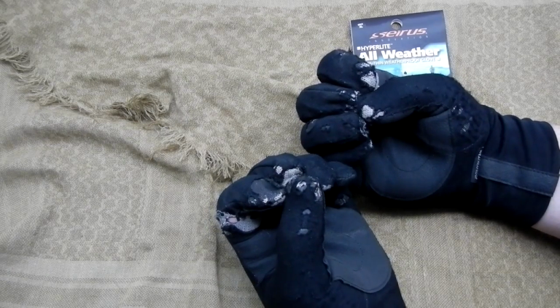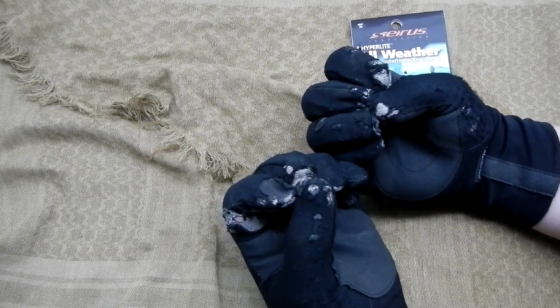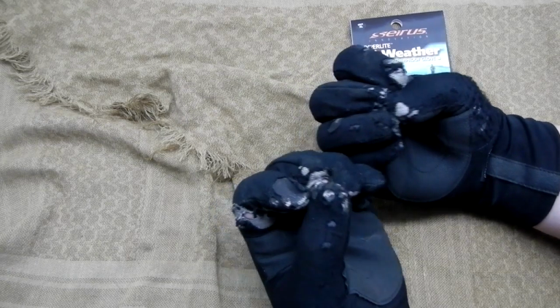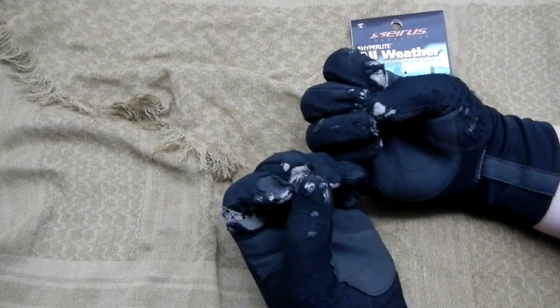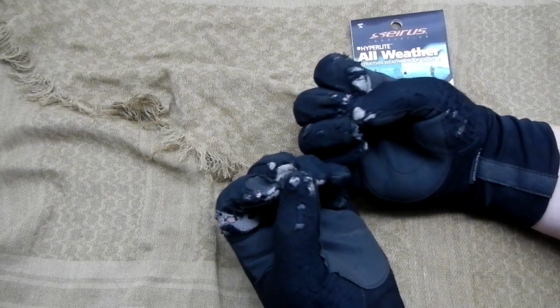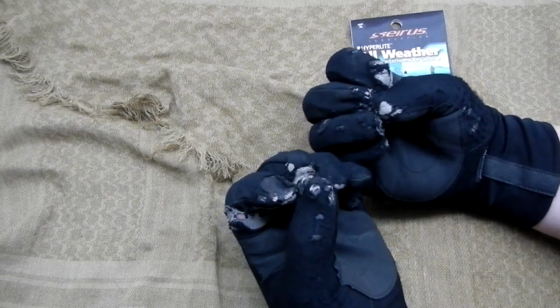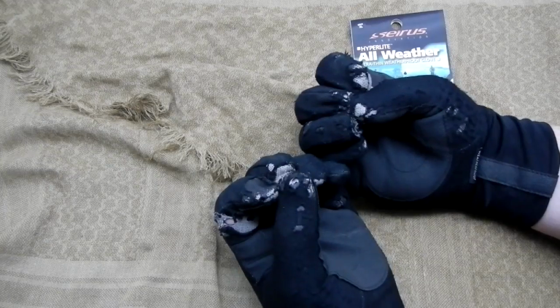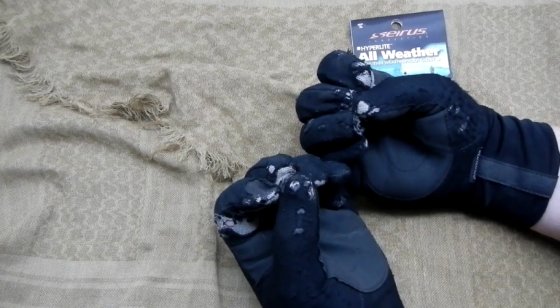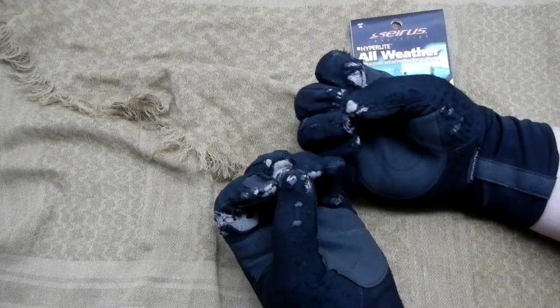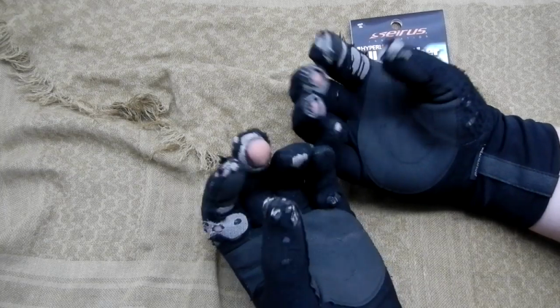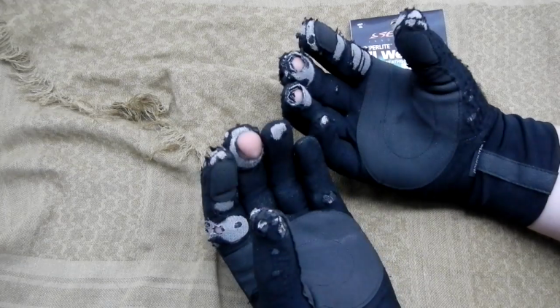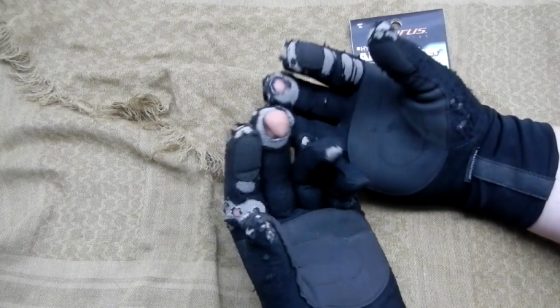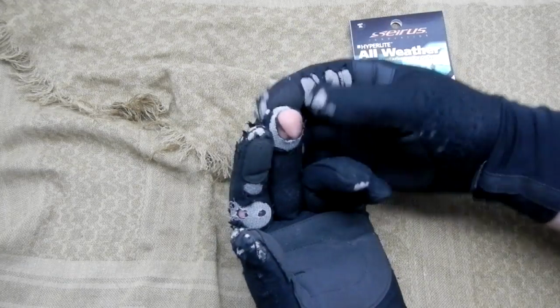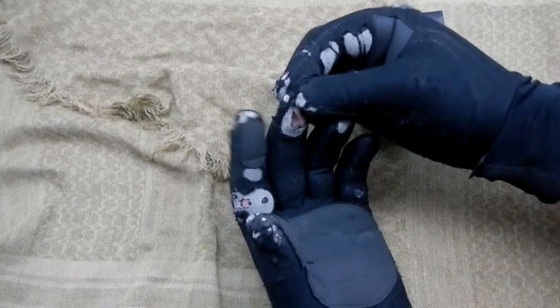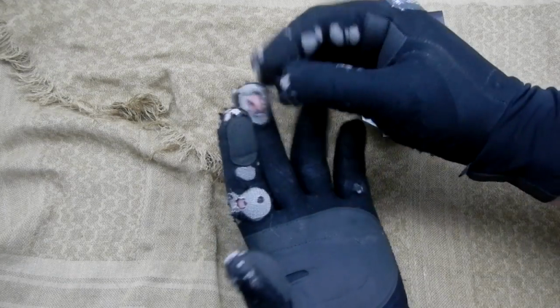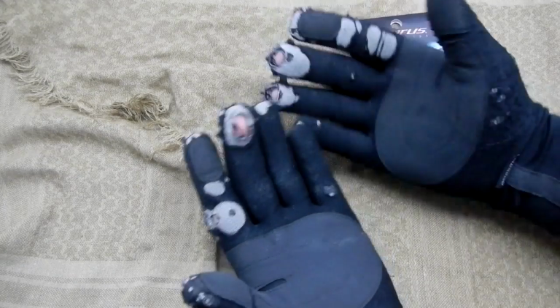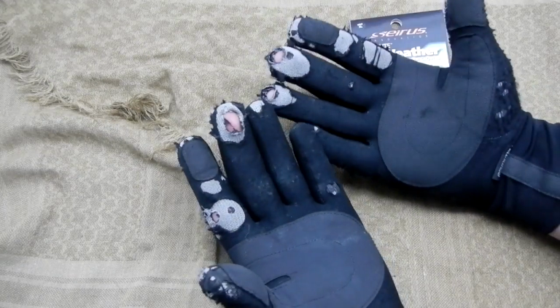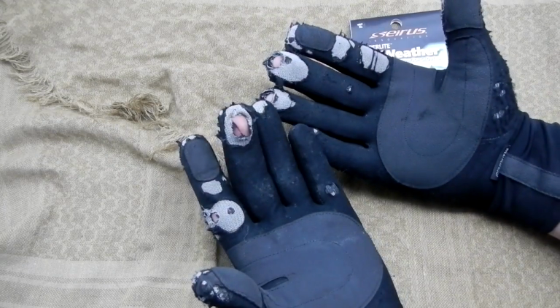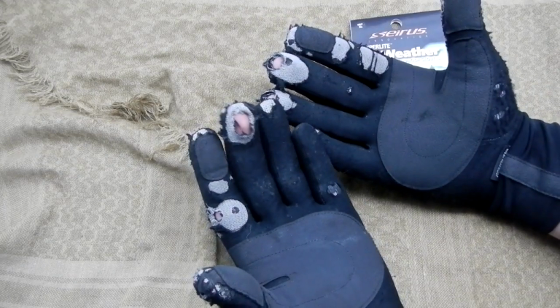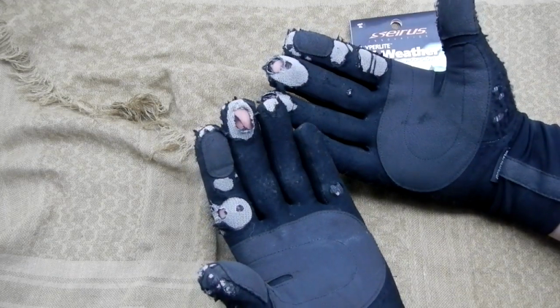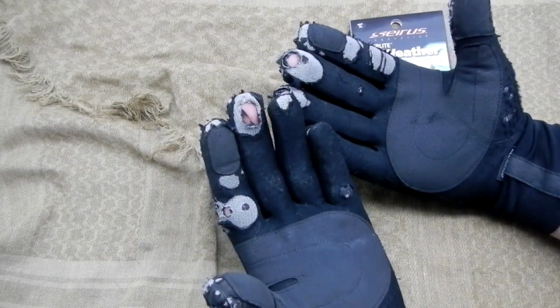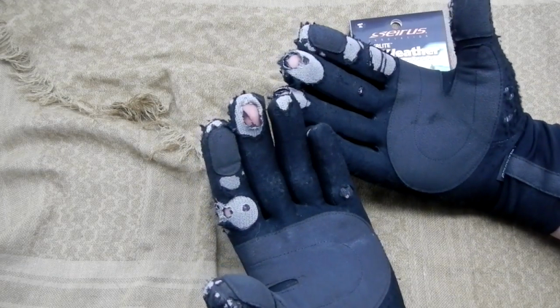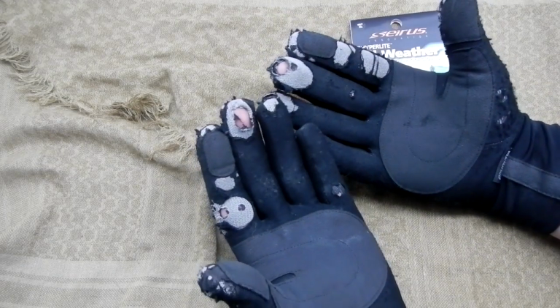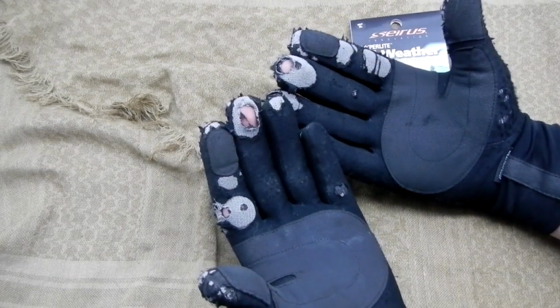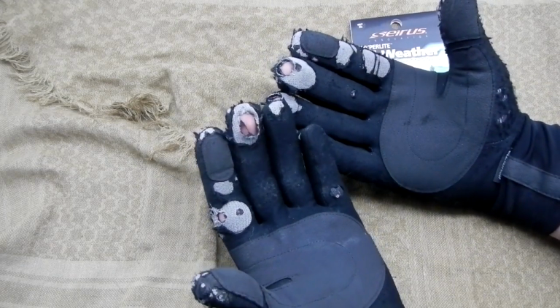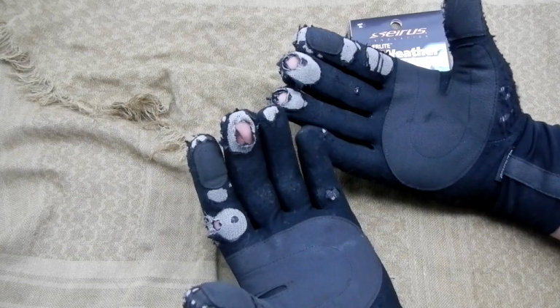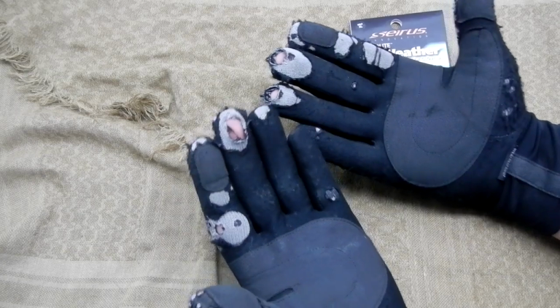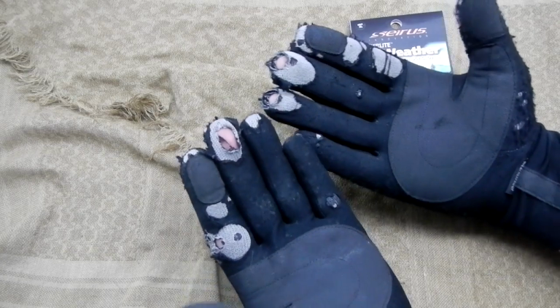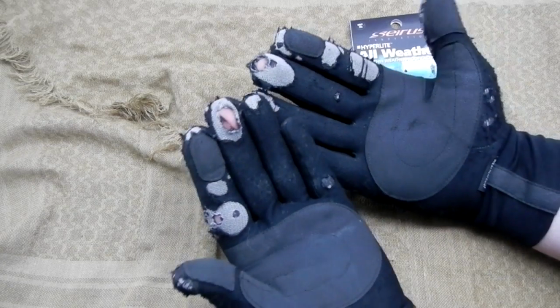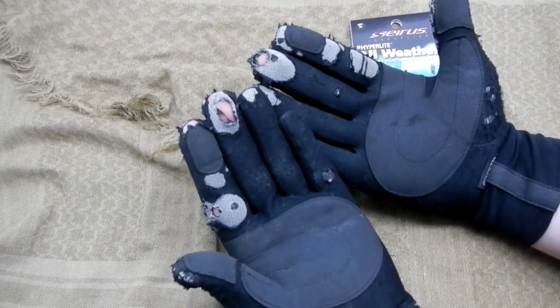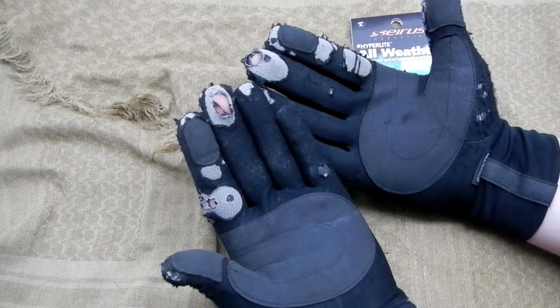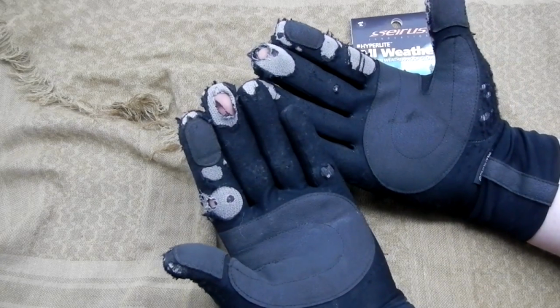It's kind of like wearing tight socks — your feet can get cold in your boots and it really has nothing to do with the boots. It's just that your socks are too tight.